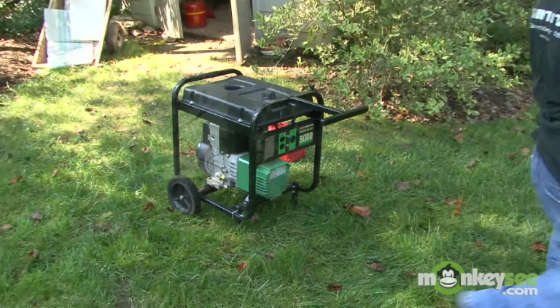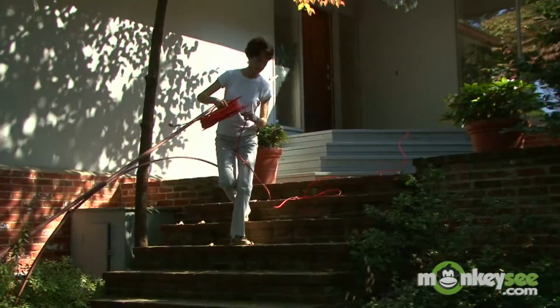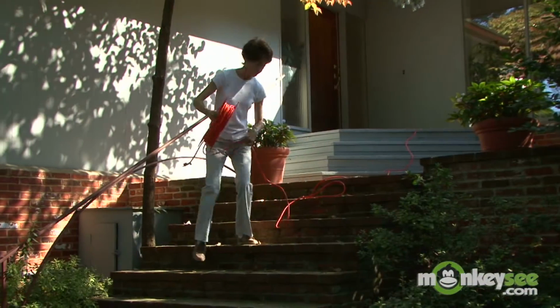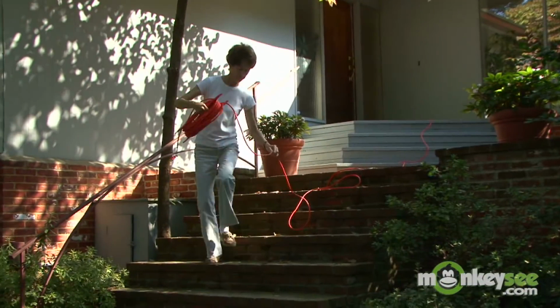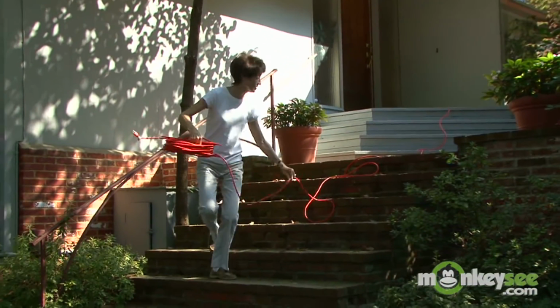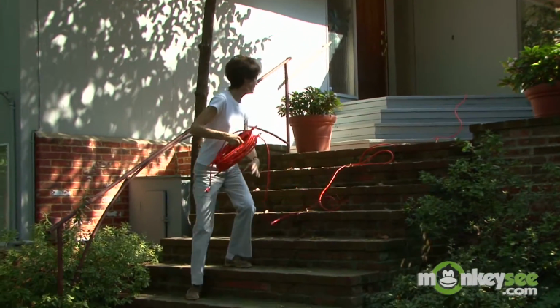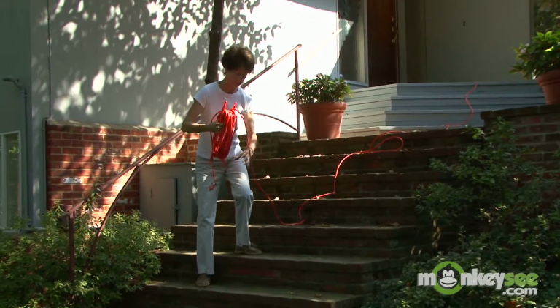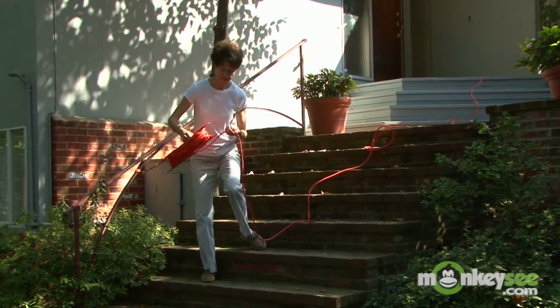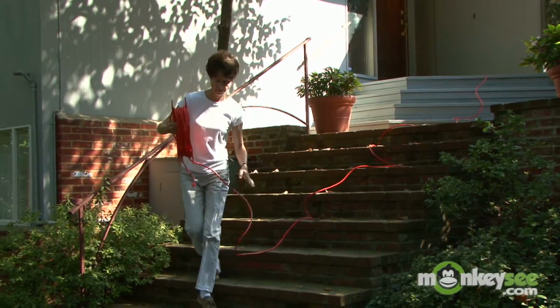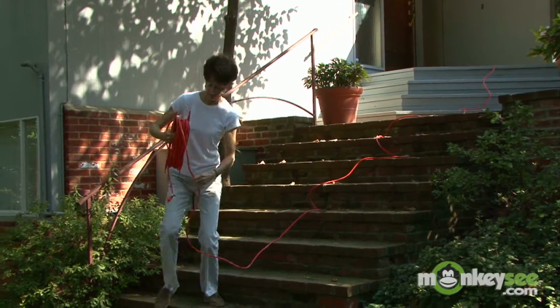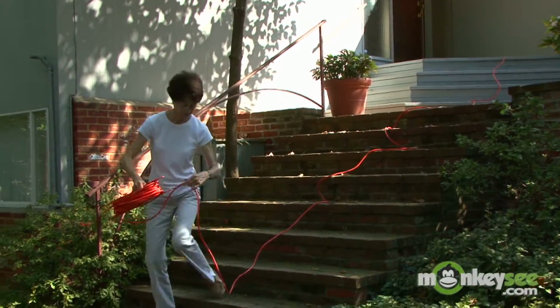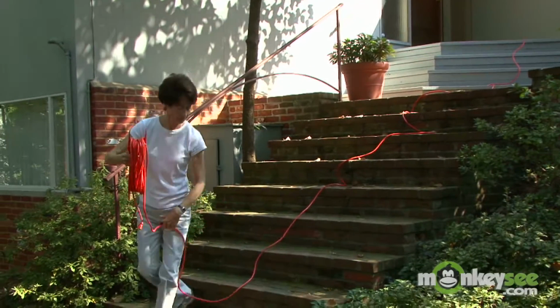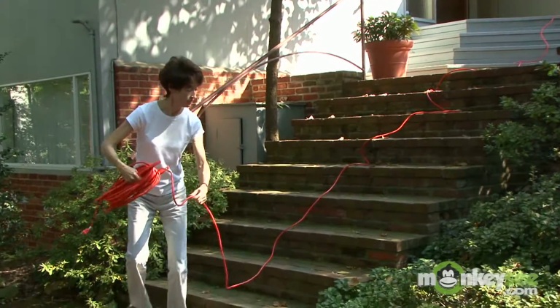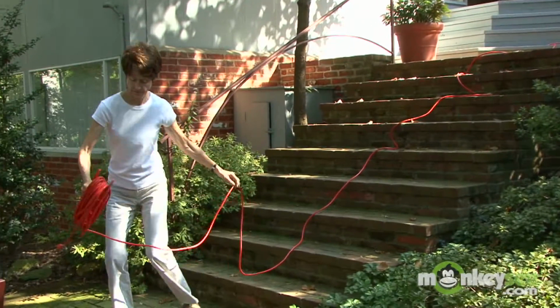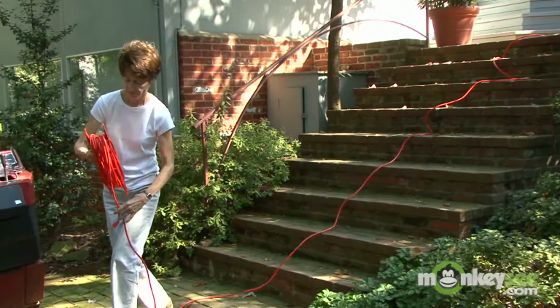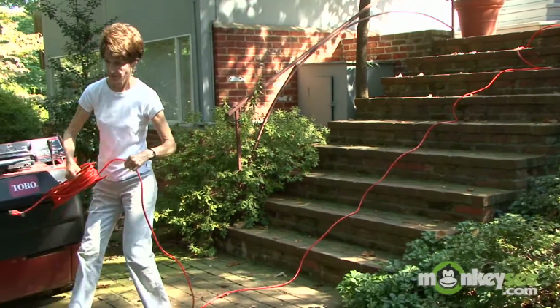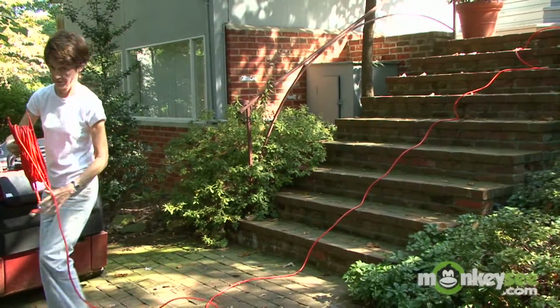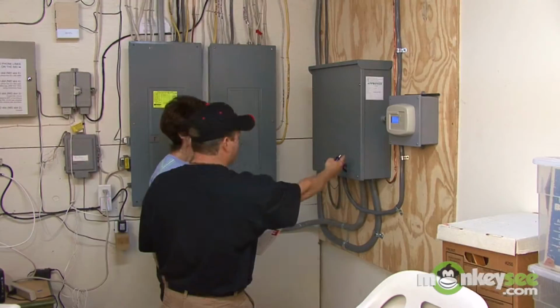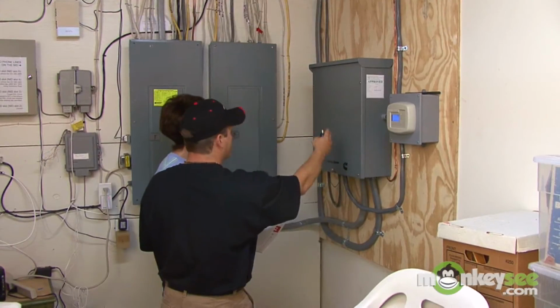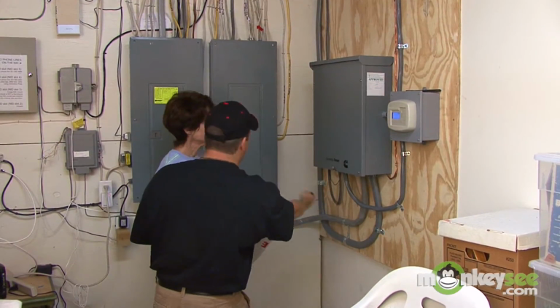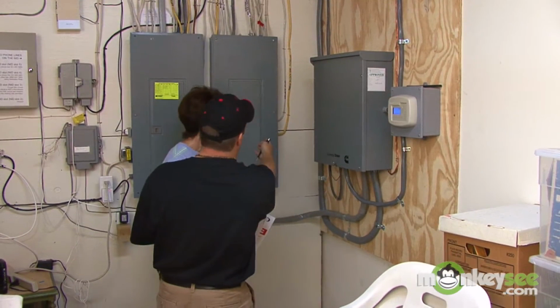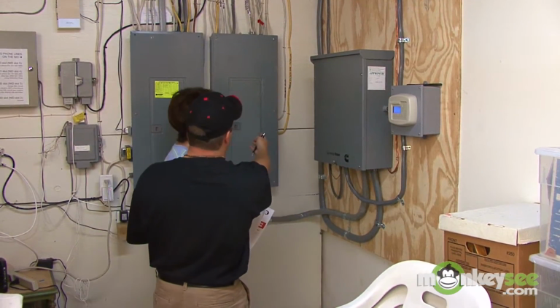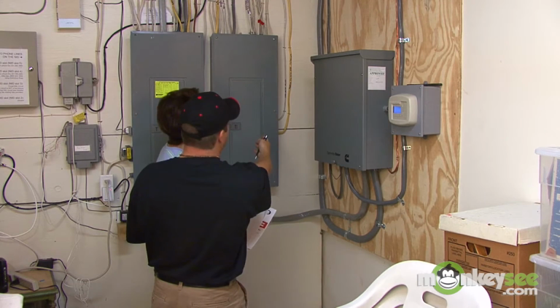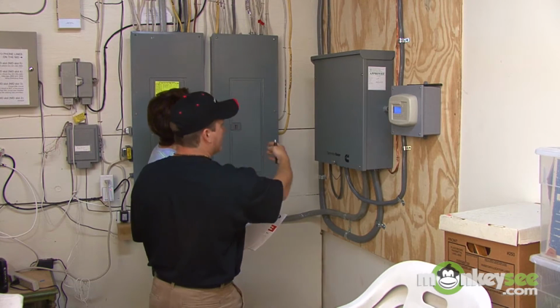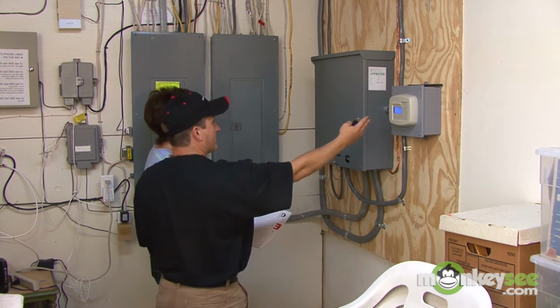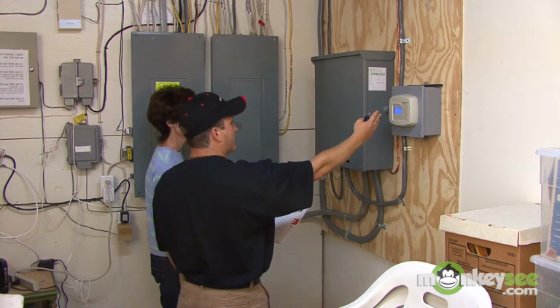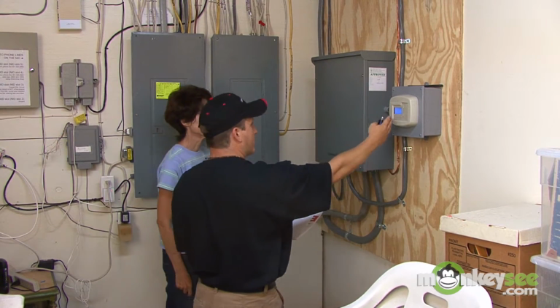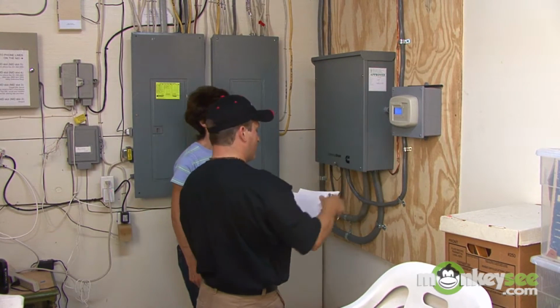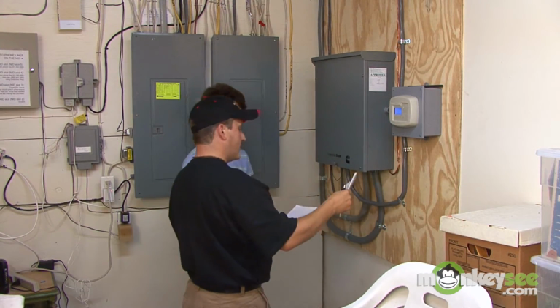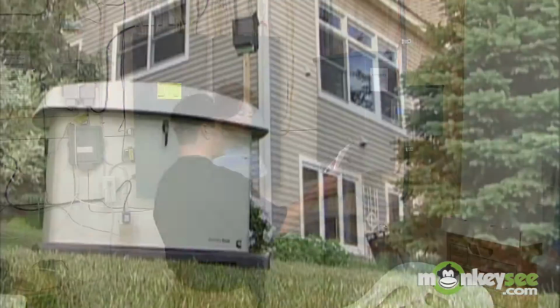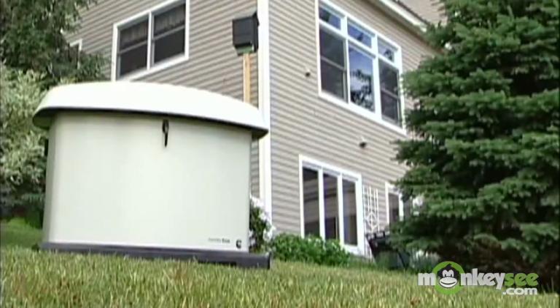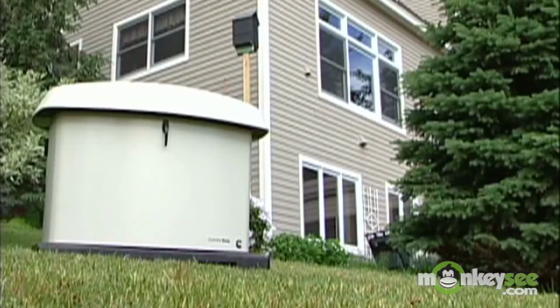When using a portable, the homeowner needs to run extension cords through the home to their generator. With automatic systems, the electrical interconnection has already been taken care of during installation.